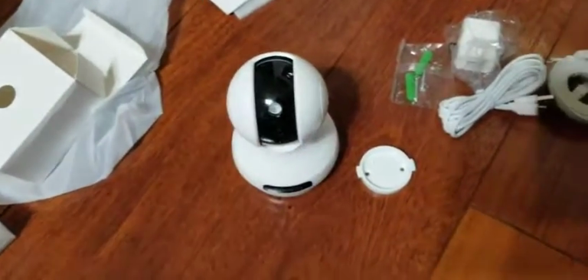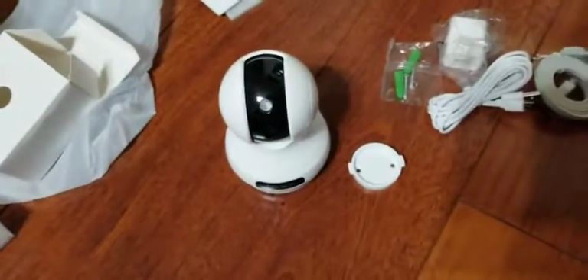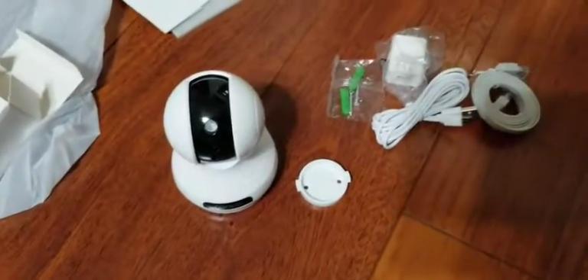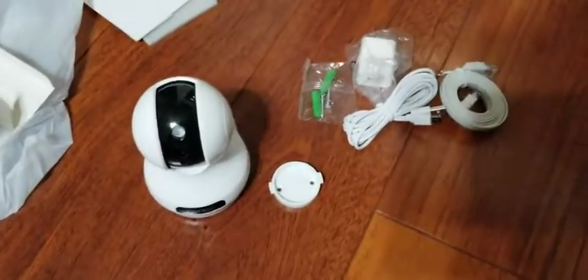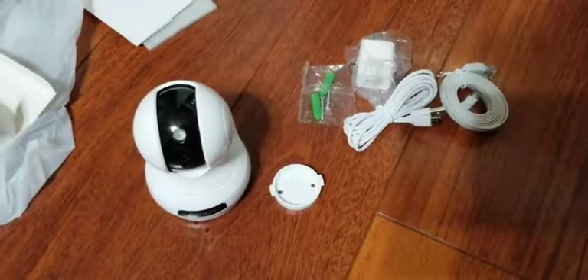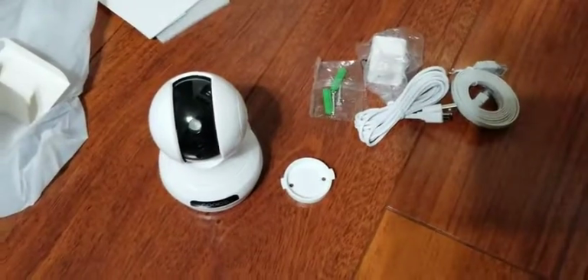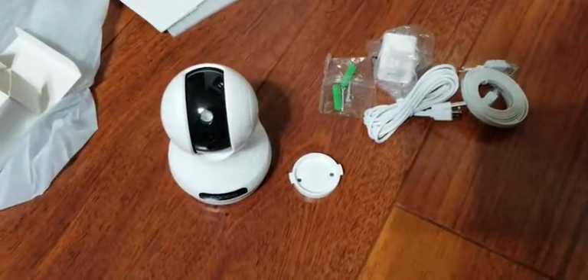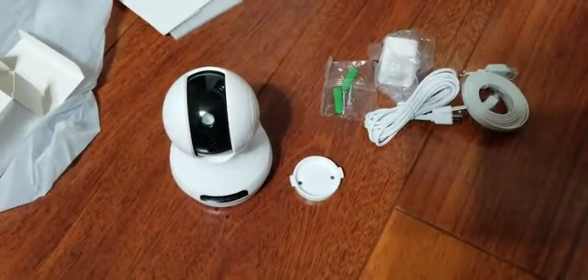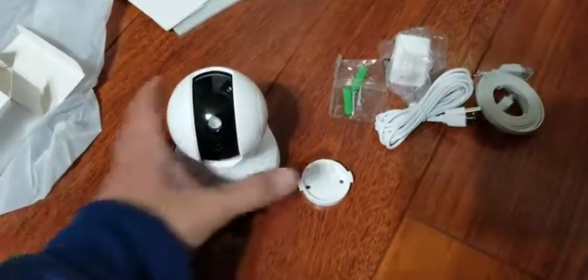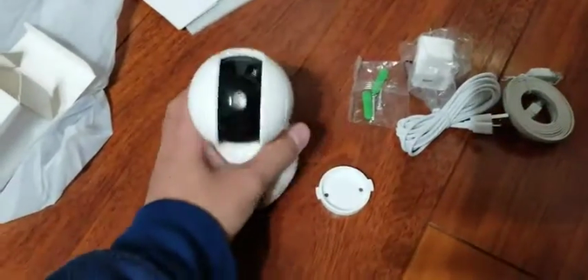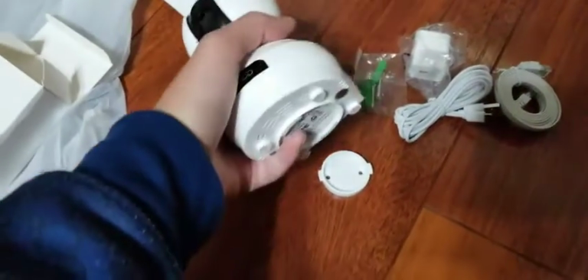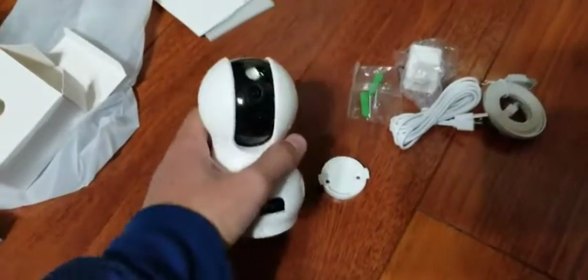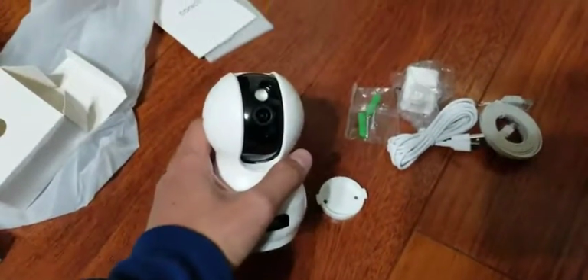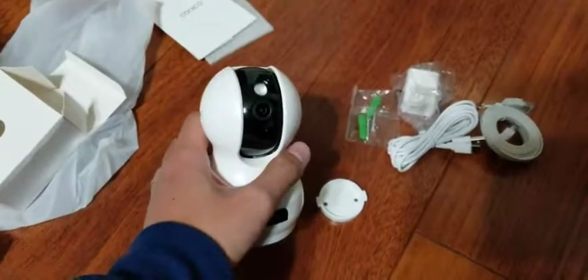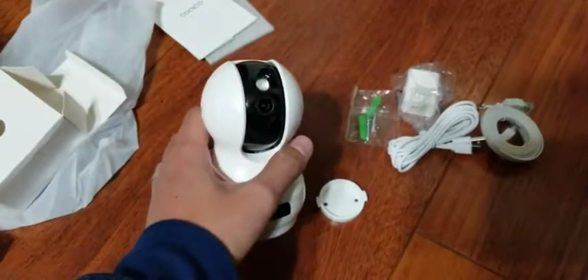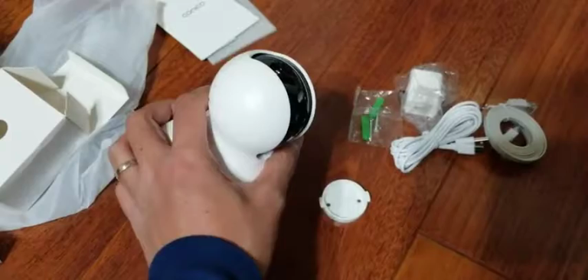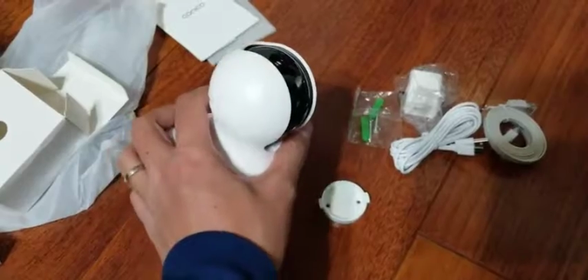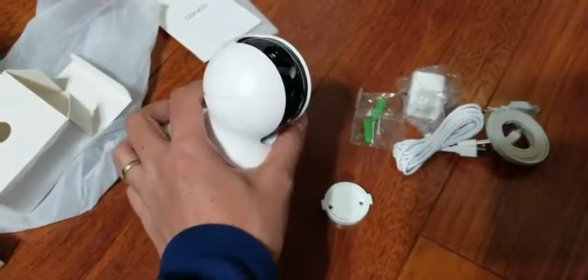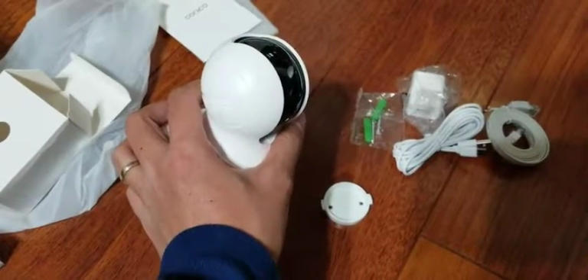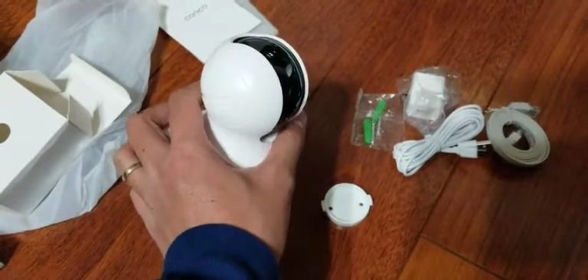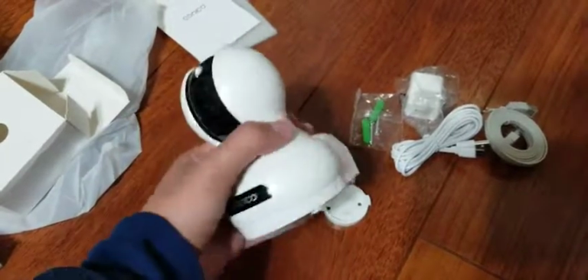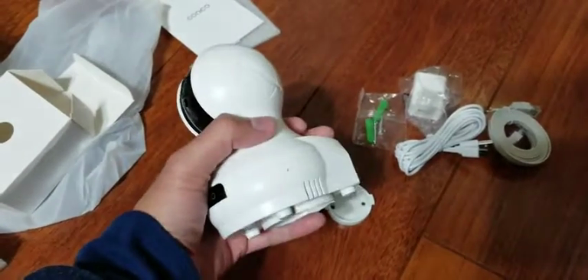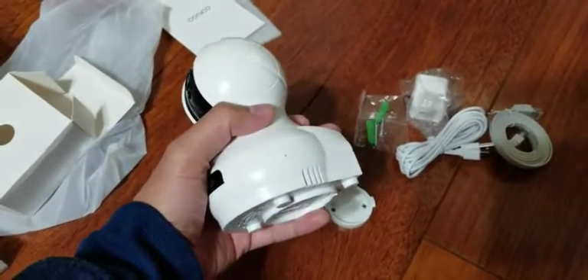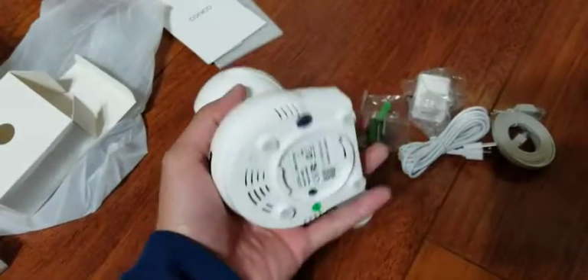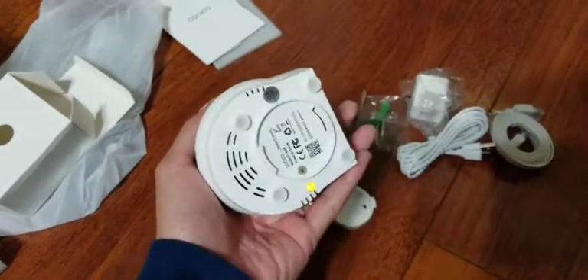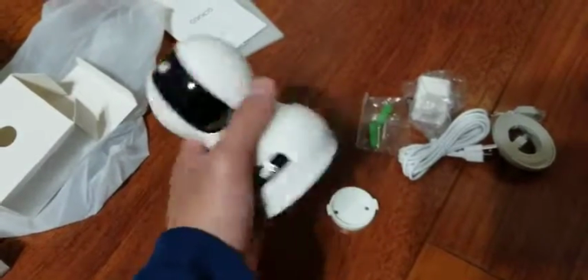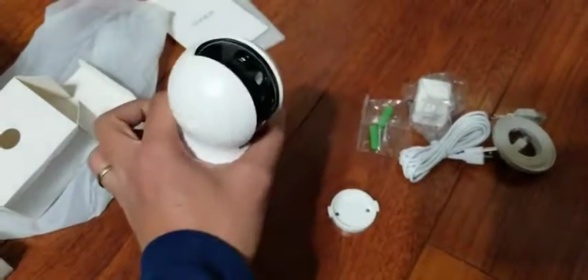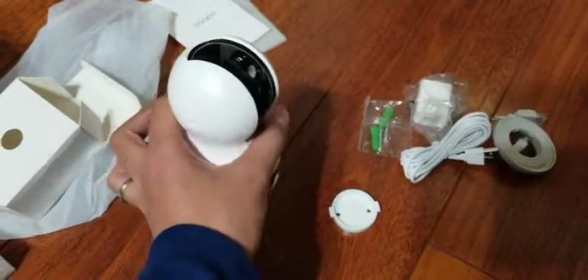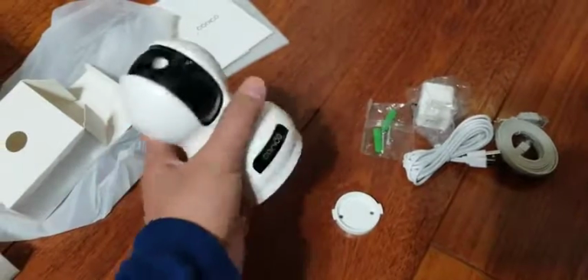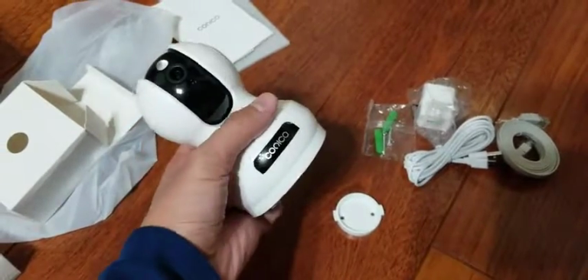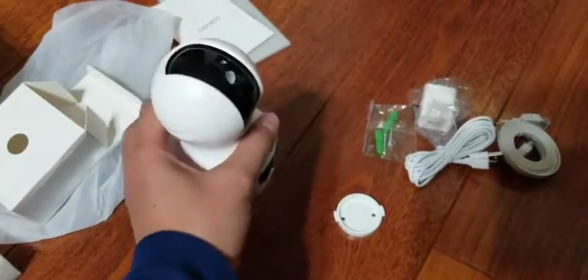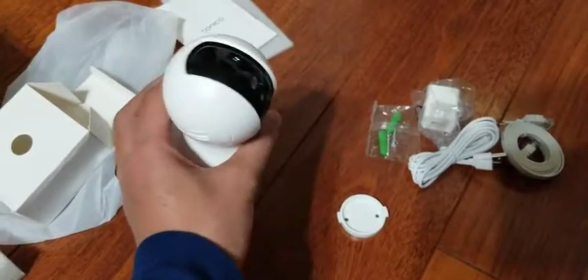So if you ever want to install it on the wall, that's an option. I'm using this just to monitor the baby, so I'm just going to put it on a table, and that should be sufficient.